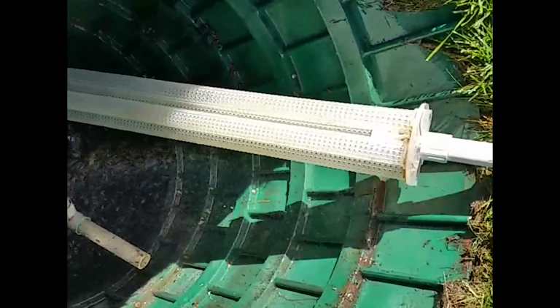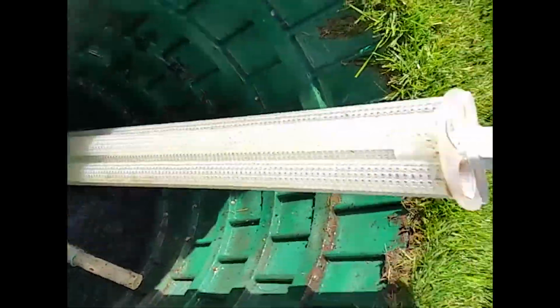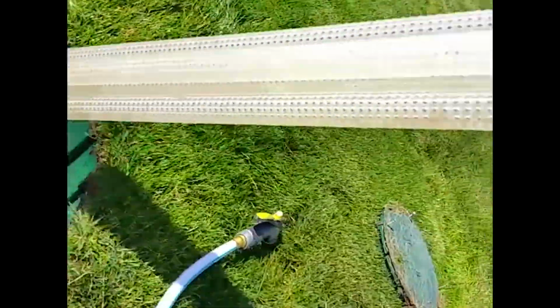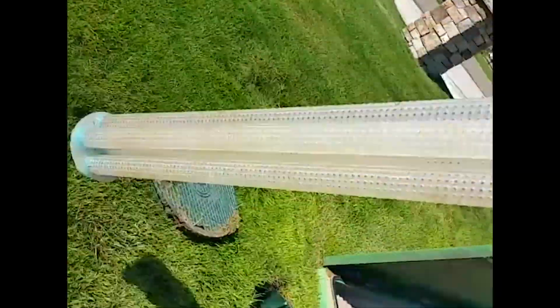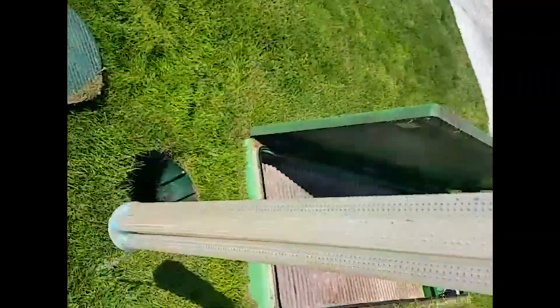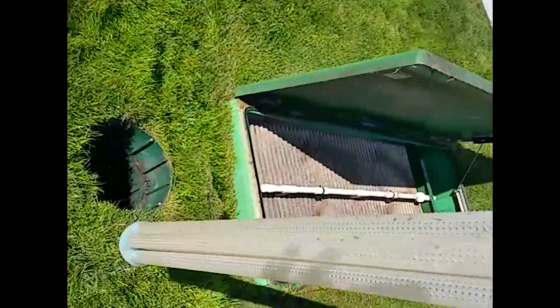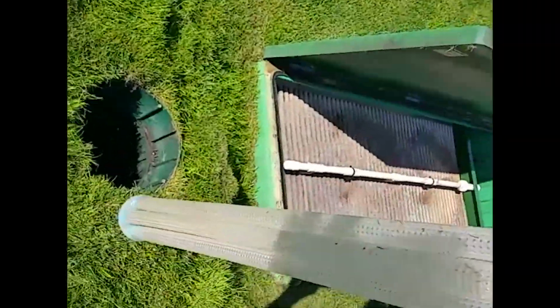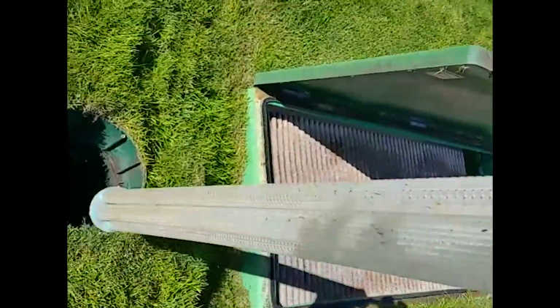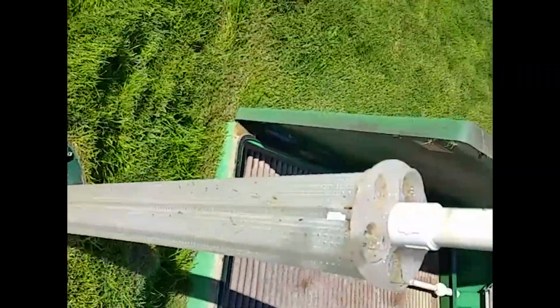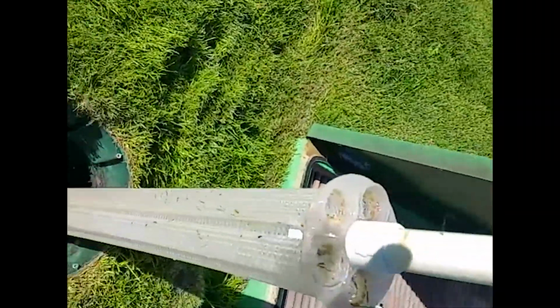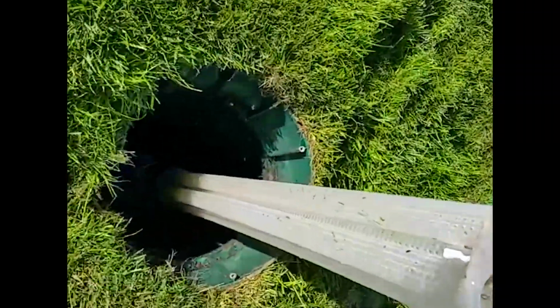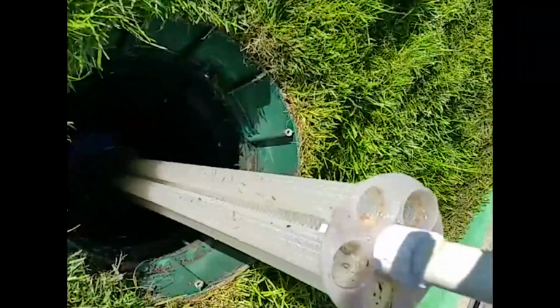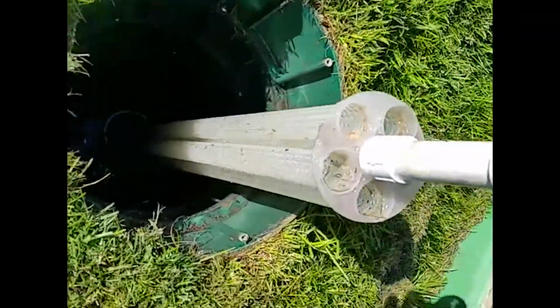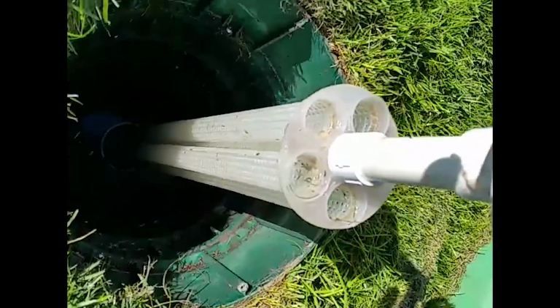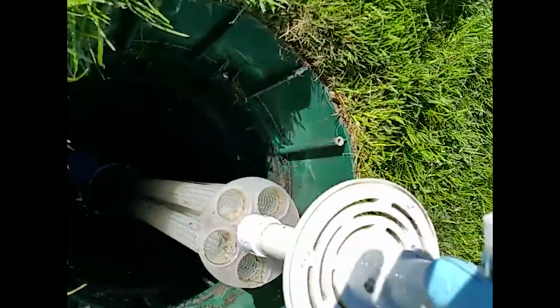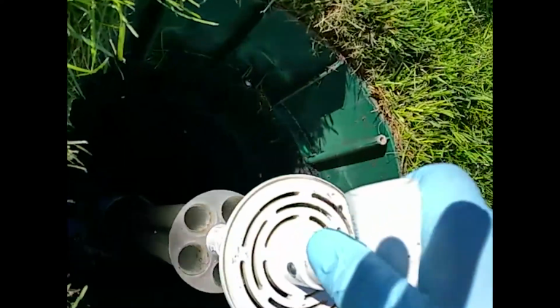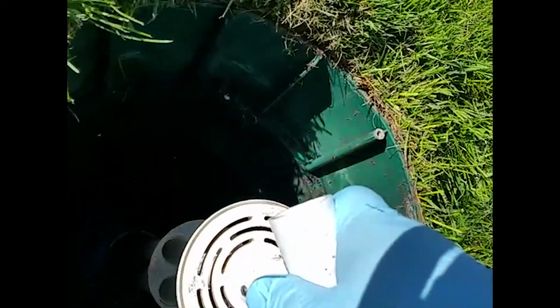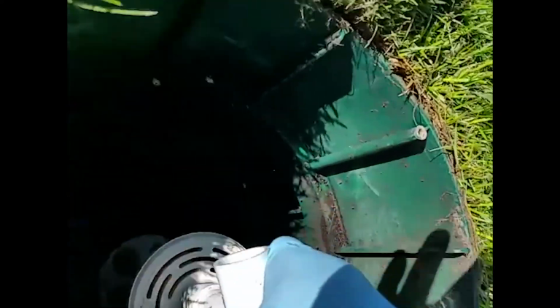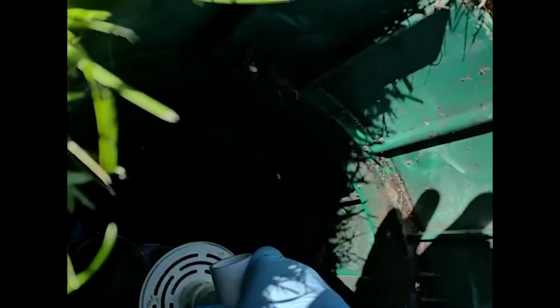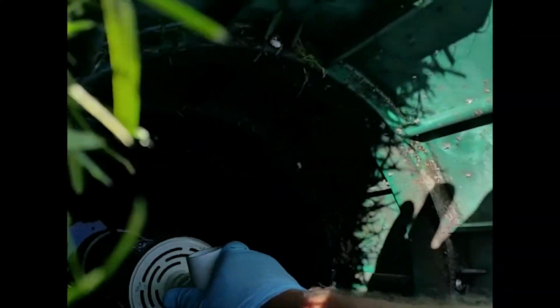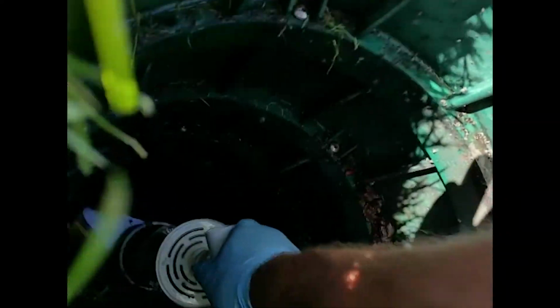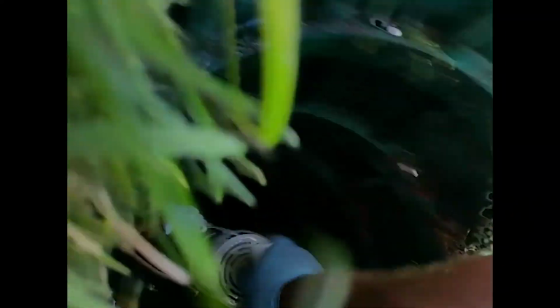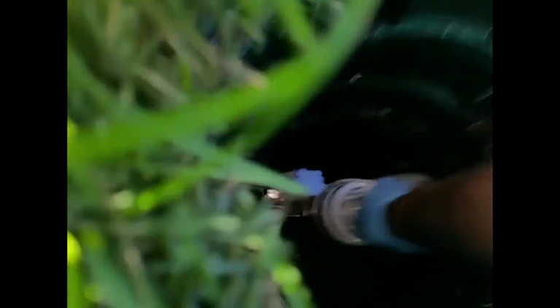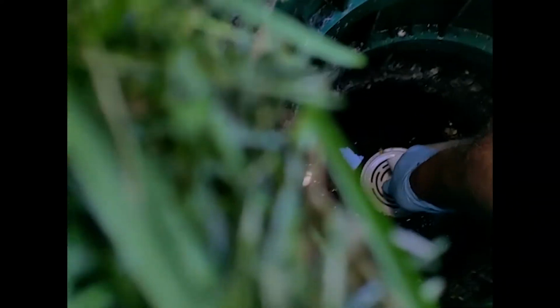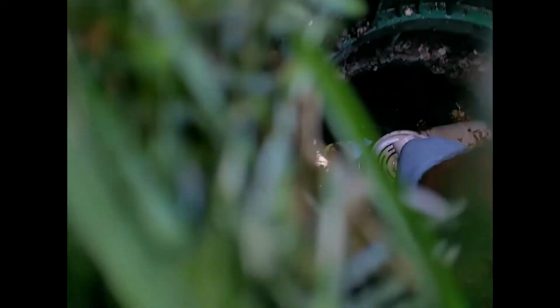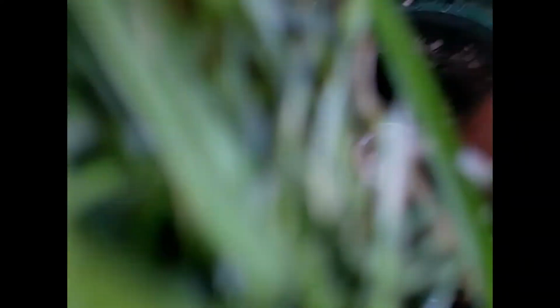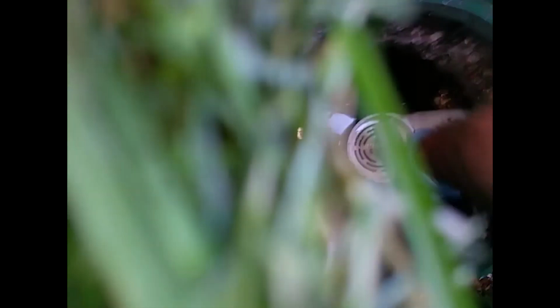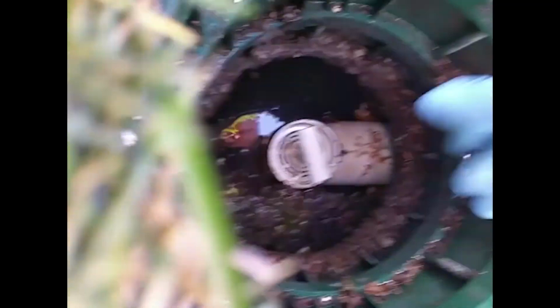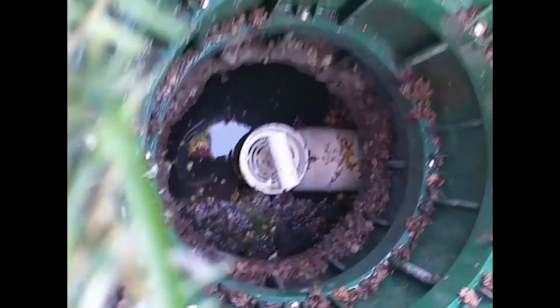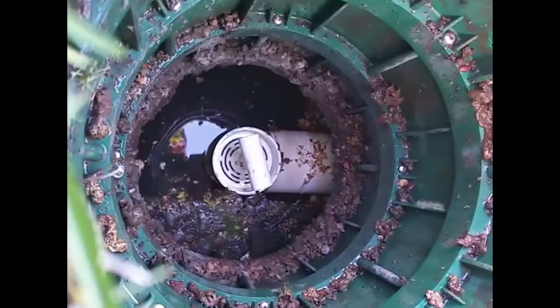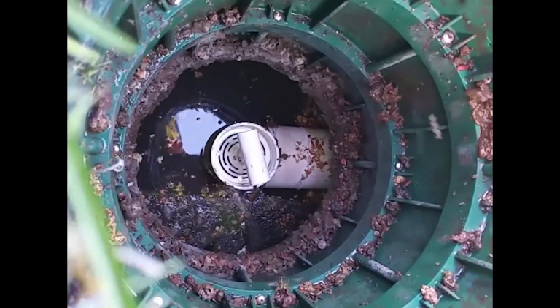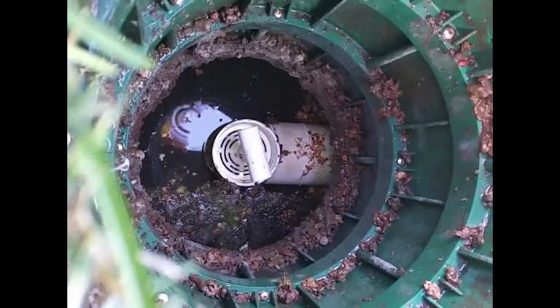Now it's time to go back in. Other side of the tank. Make sure it's seated. Voila.